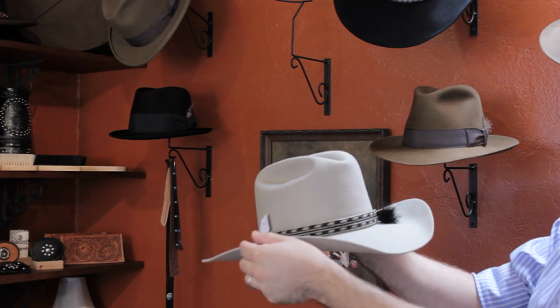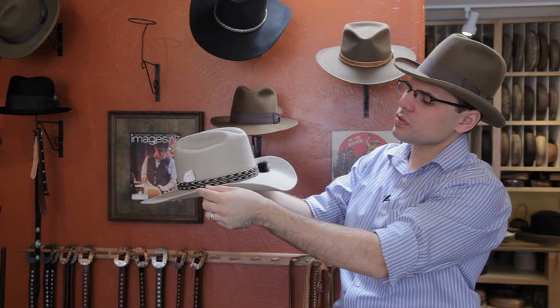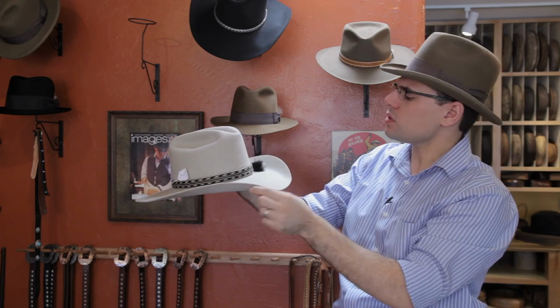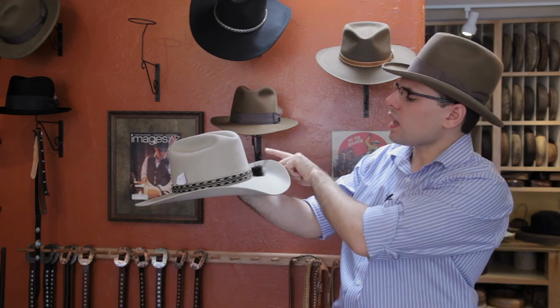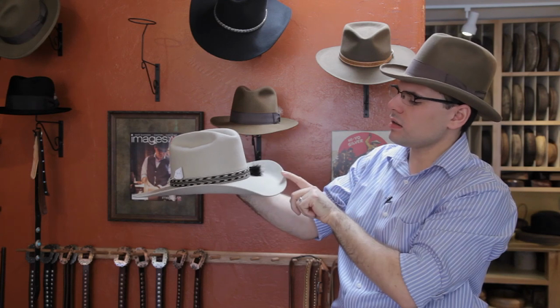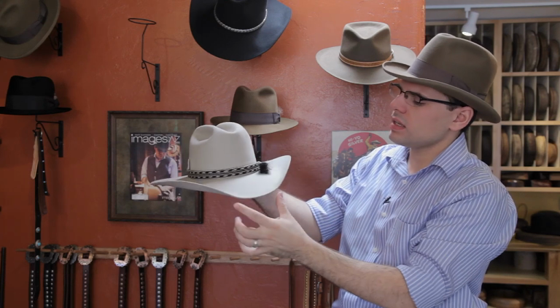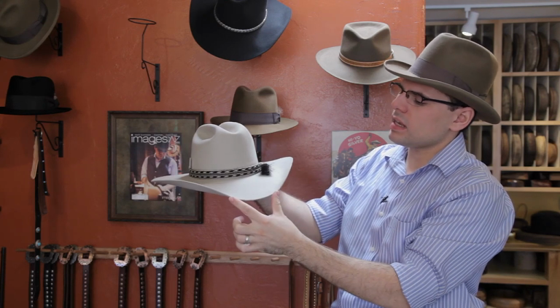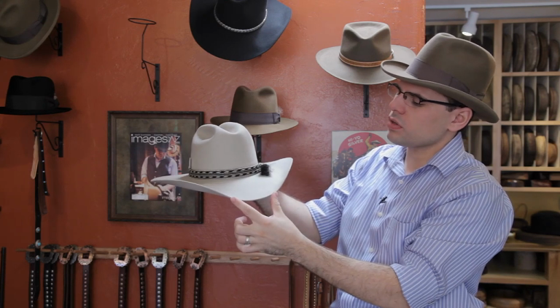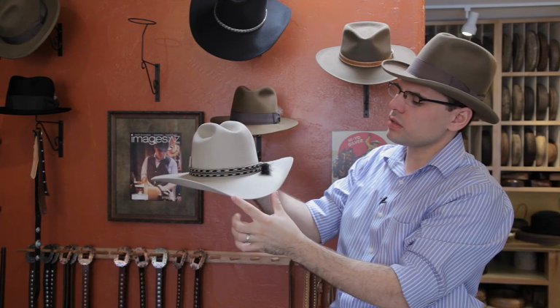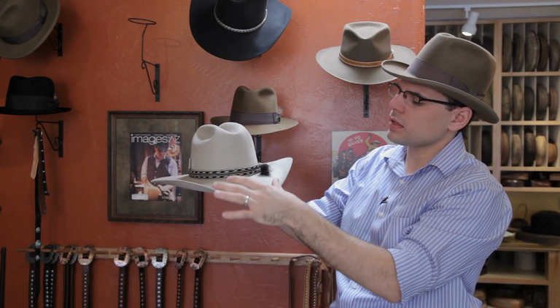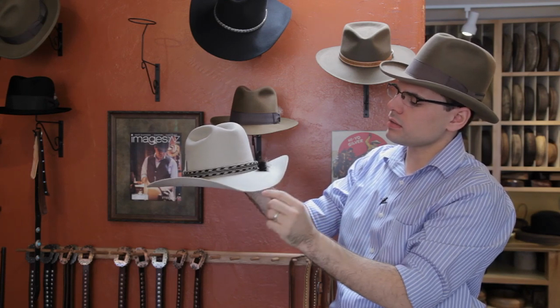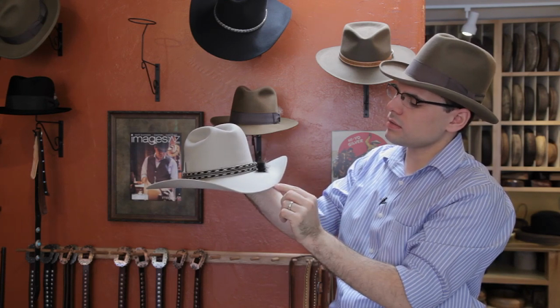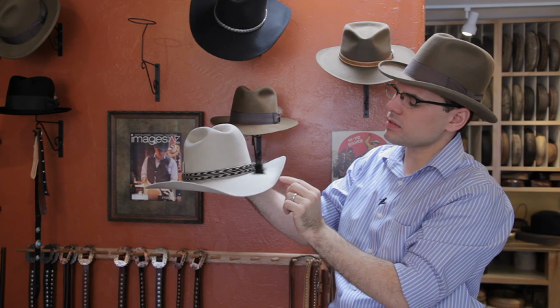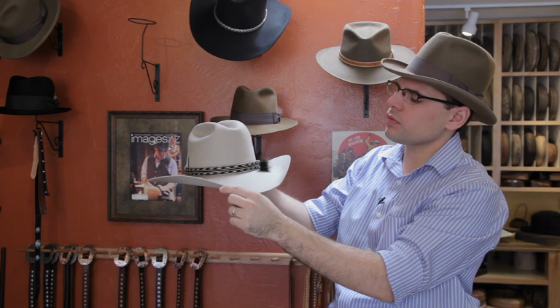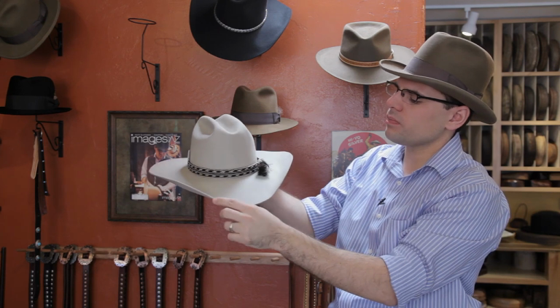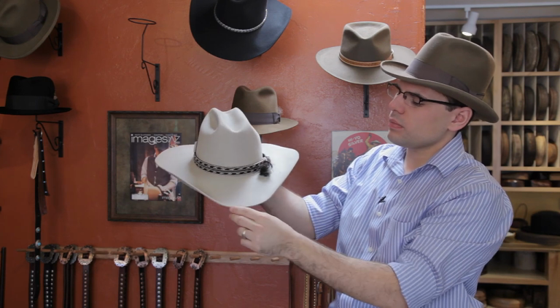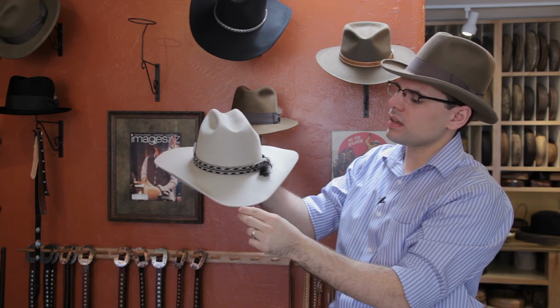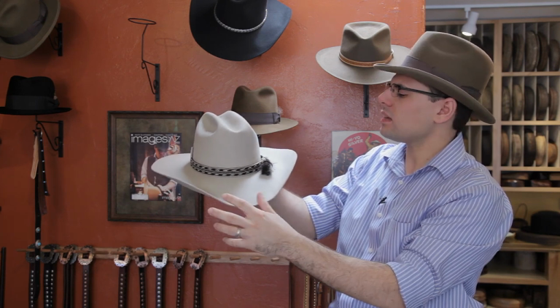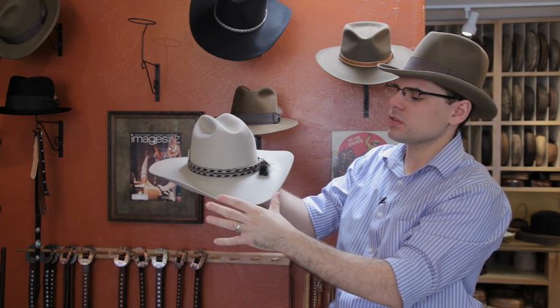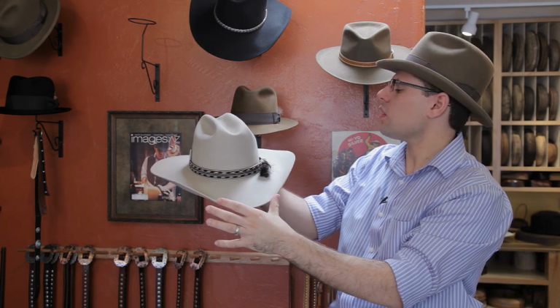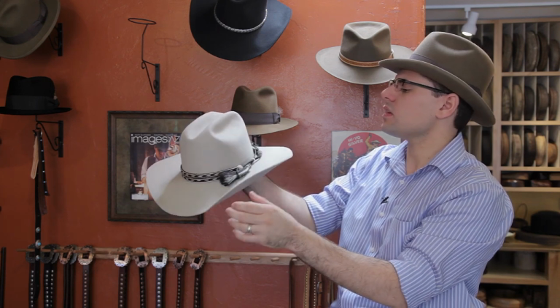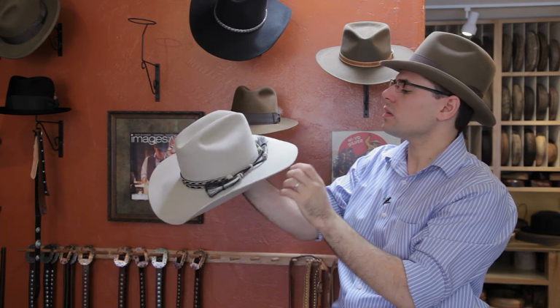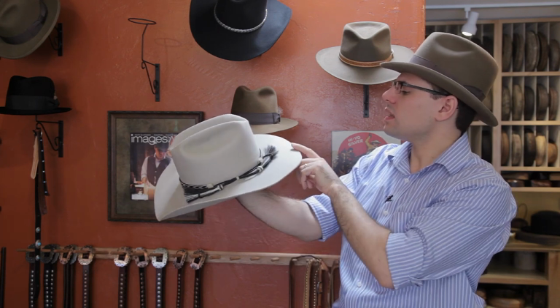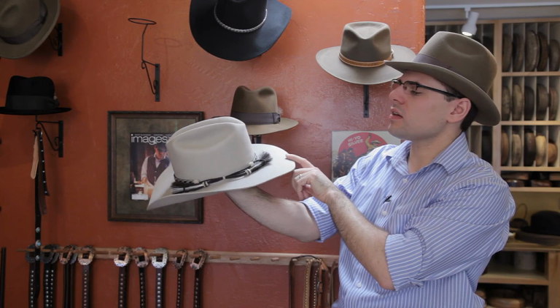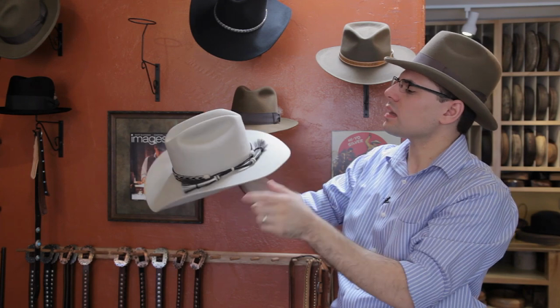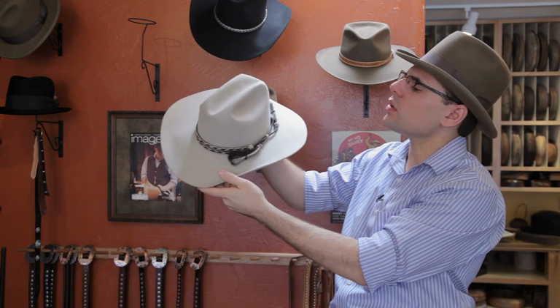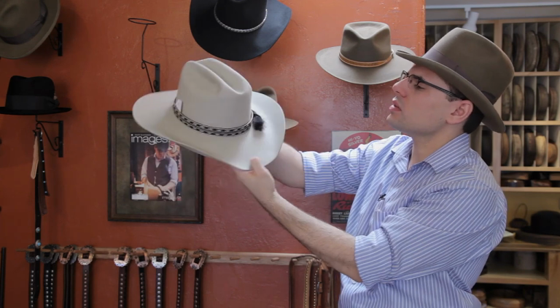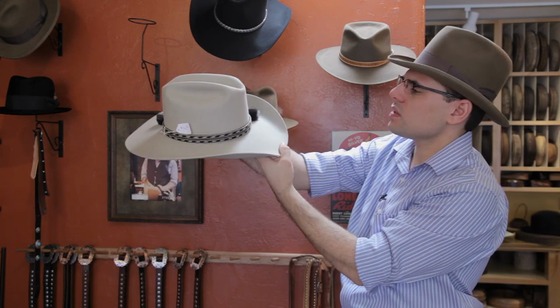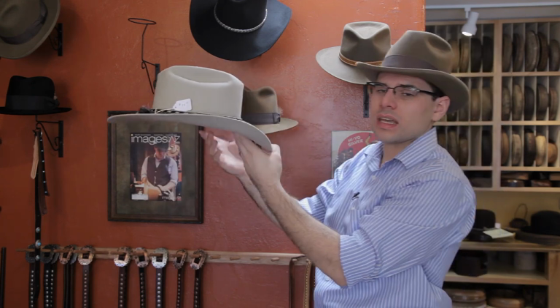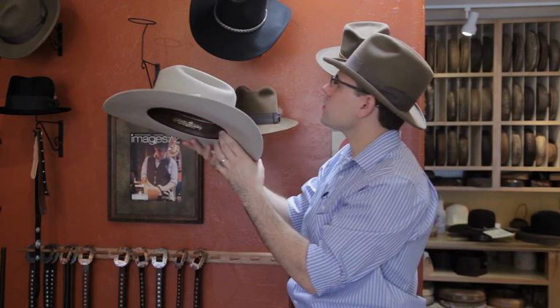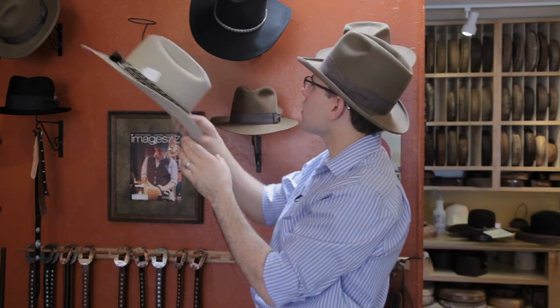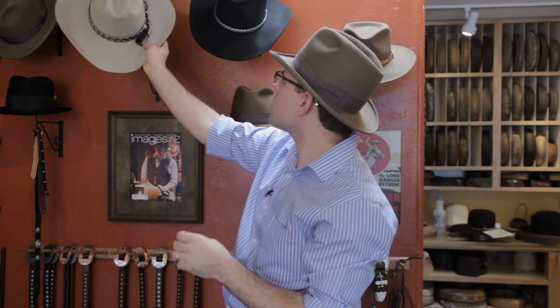We also have a shovel side here, and it's more narrowed in the front. It still has a curve here, but not as squared off as some are, and then it's down in the back as well. So this is a nice hat as well, called a cattleman.